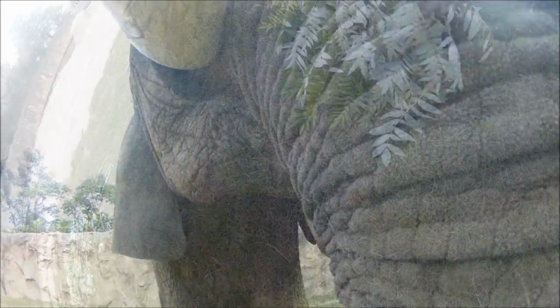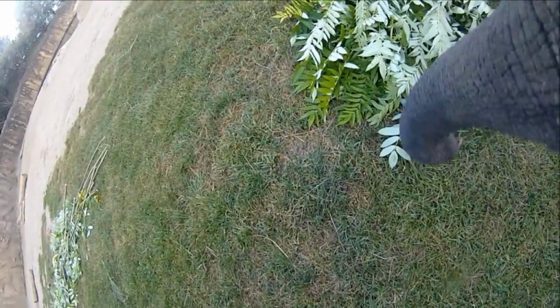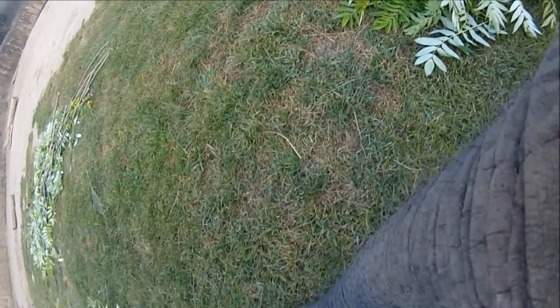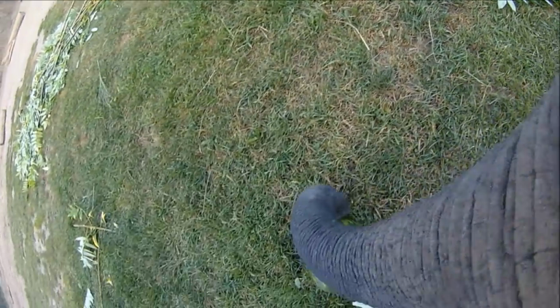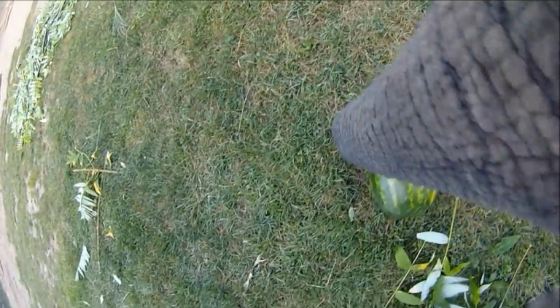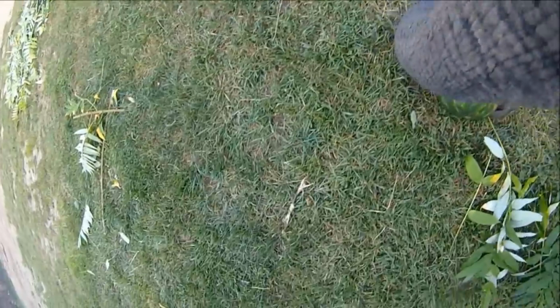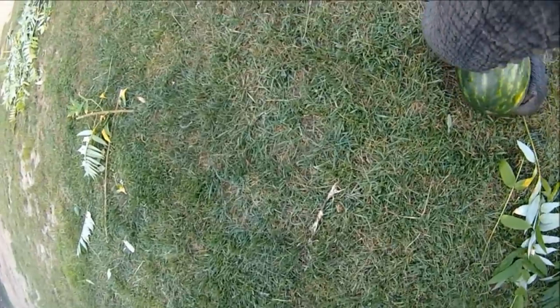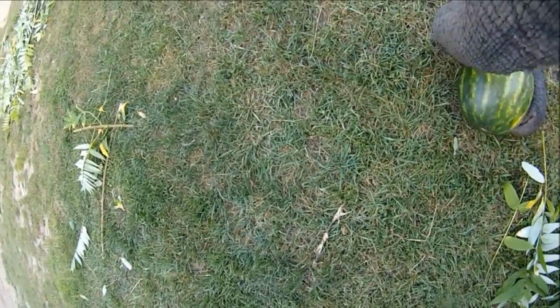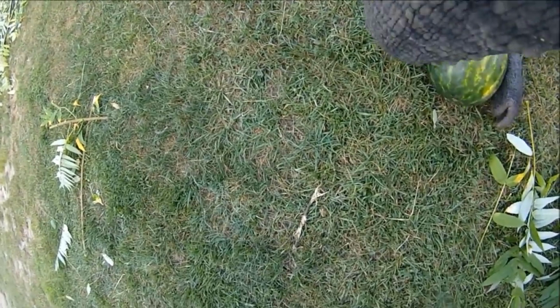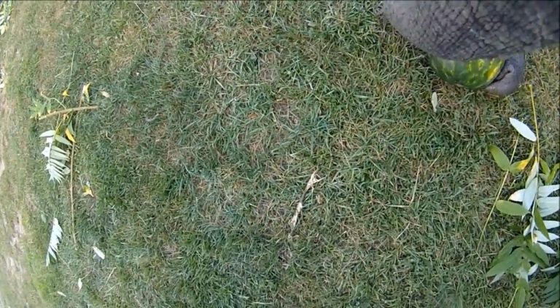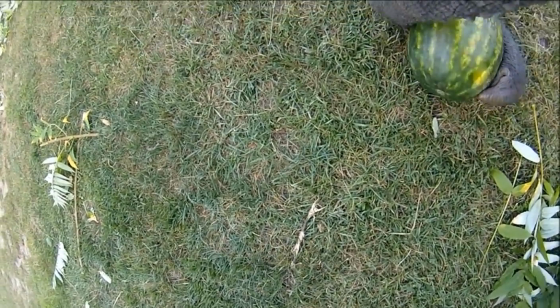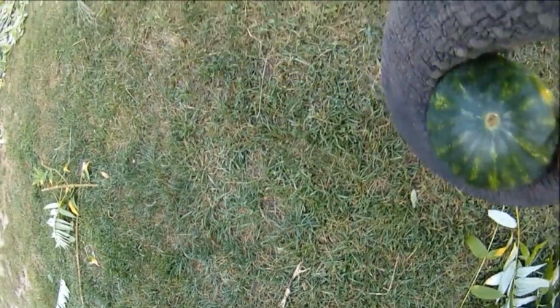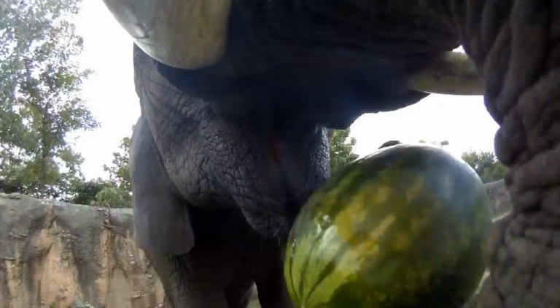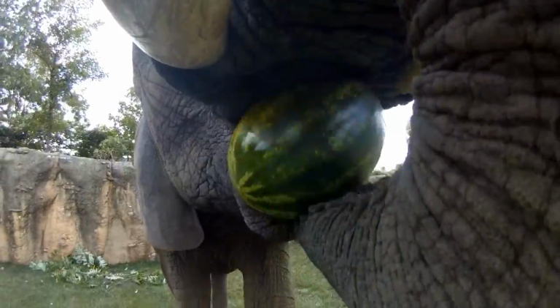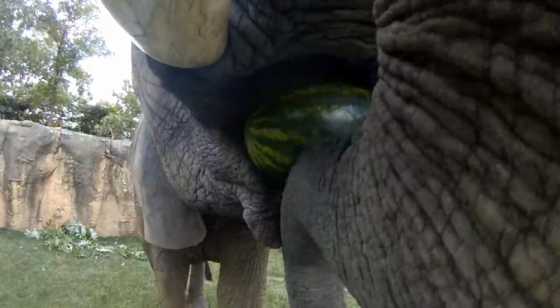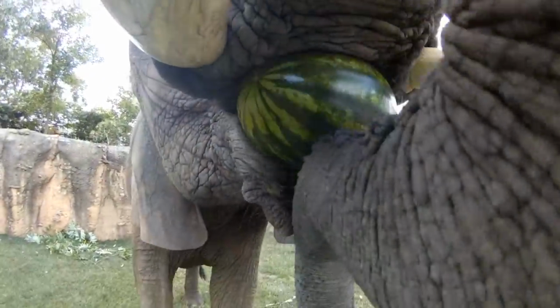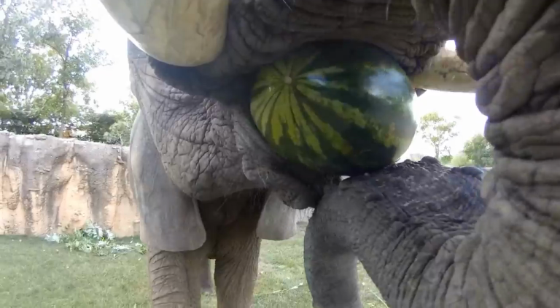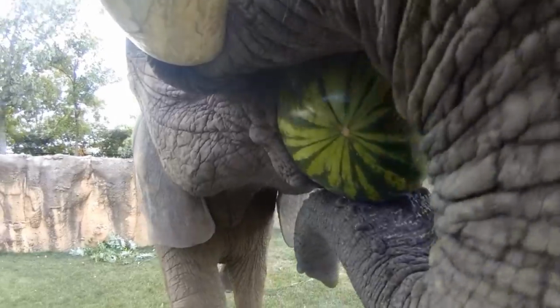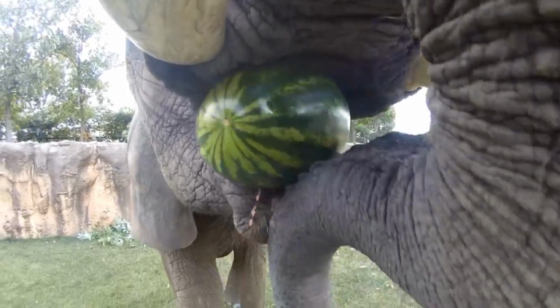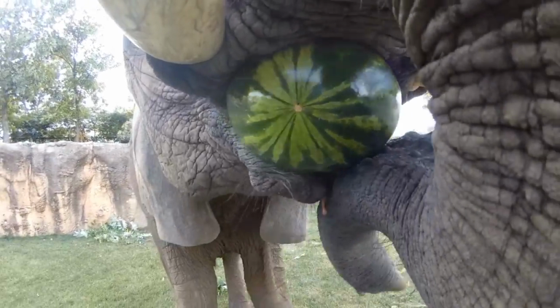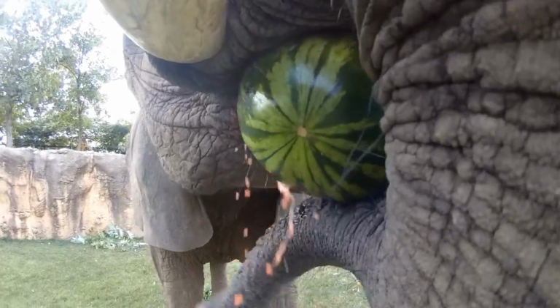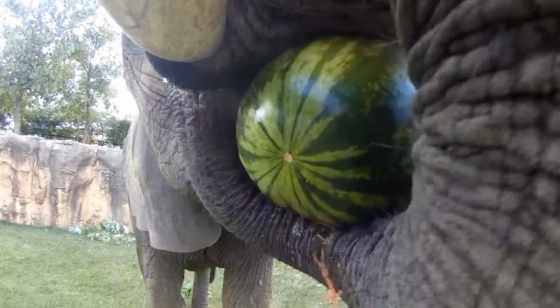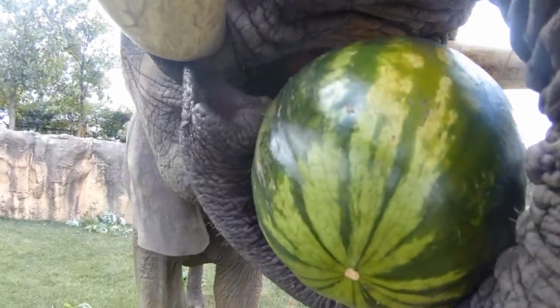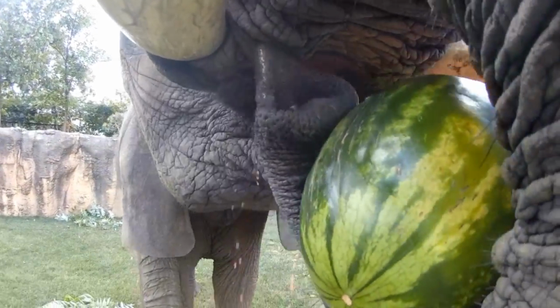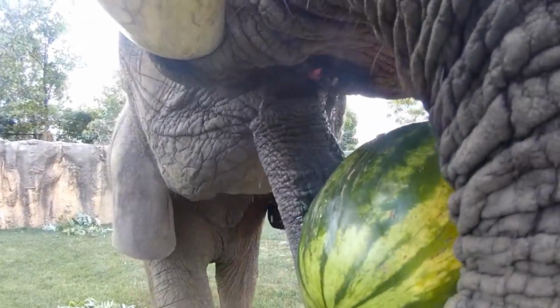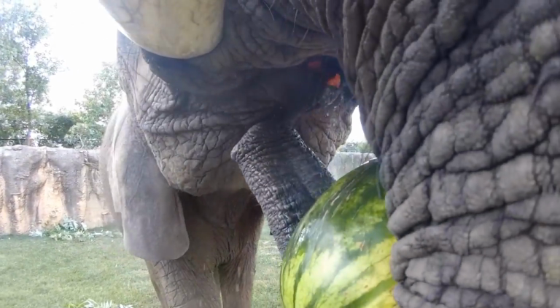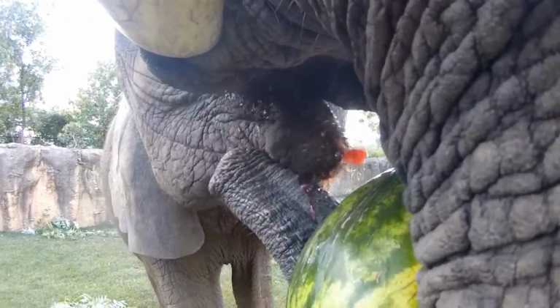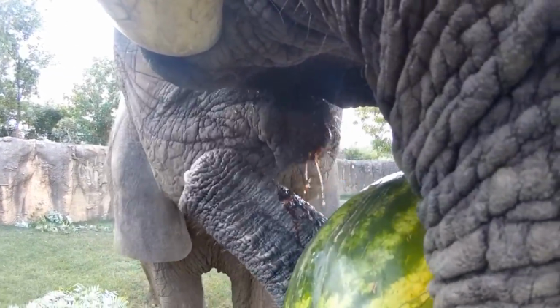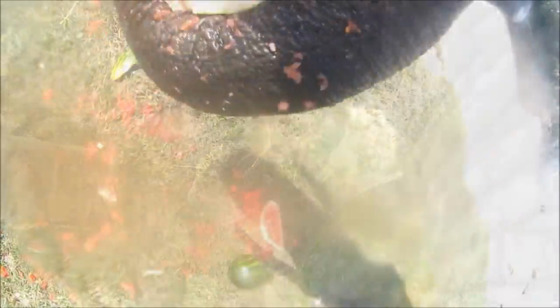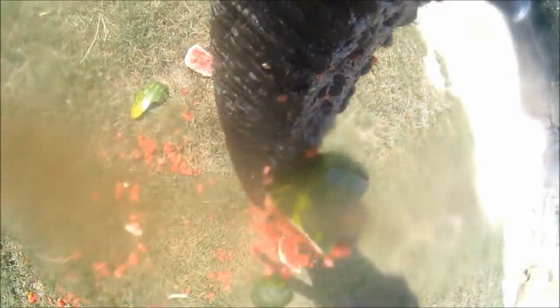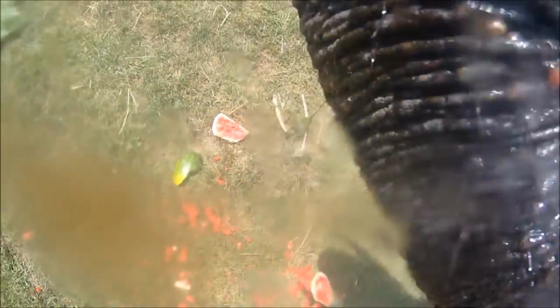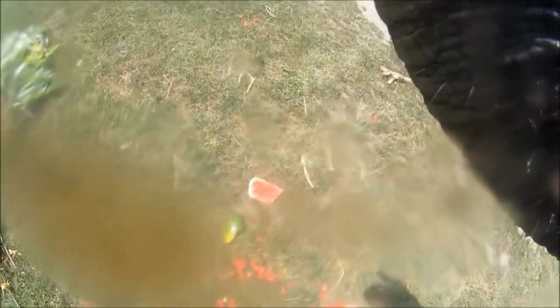Like all elephants, Tombie's trunk is super strong. Using her trunk, Tombie can easily lift heavy objects, like tree trunks and tractor tires. So picking up a watermelon is no problem.